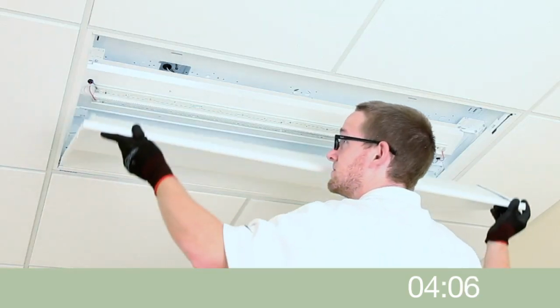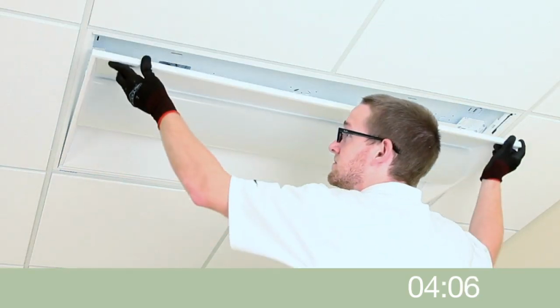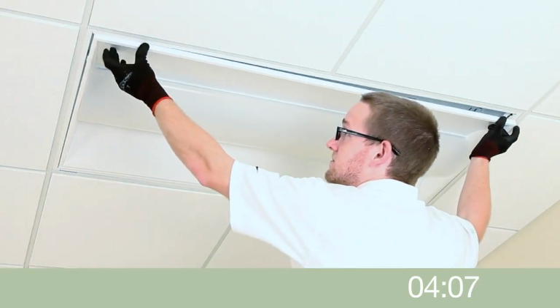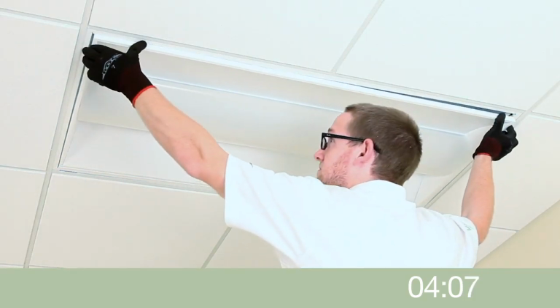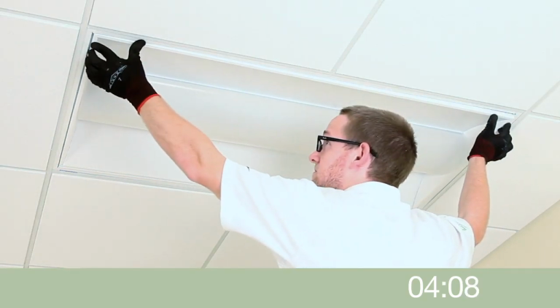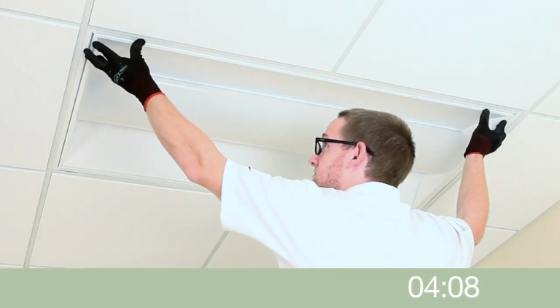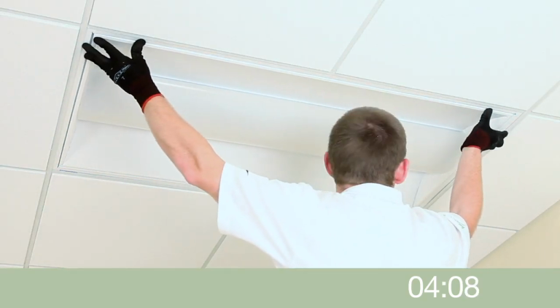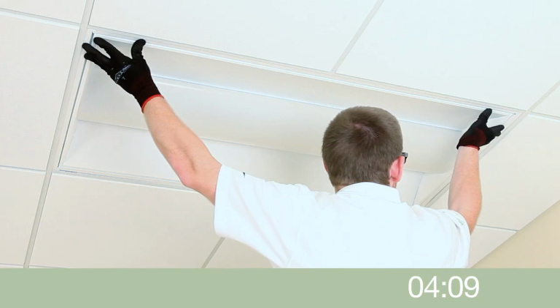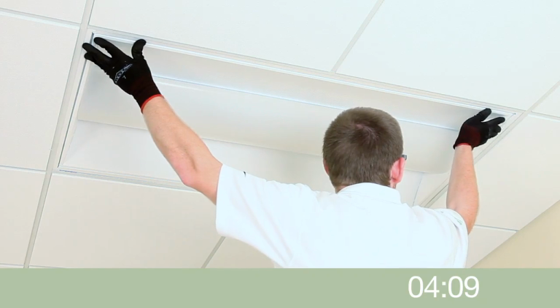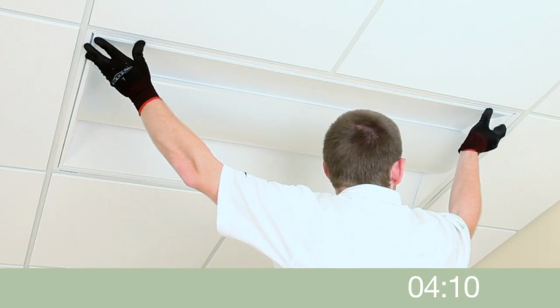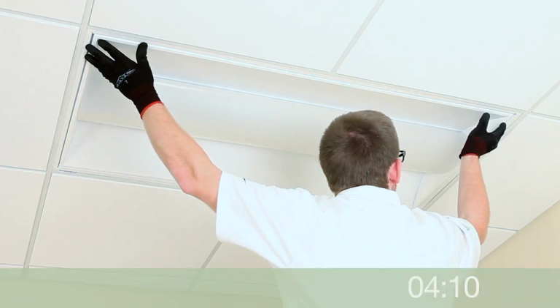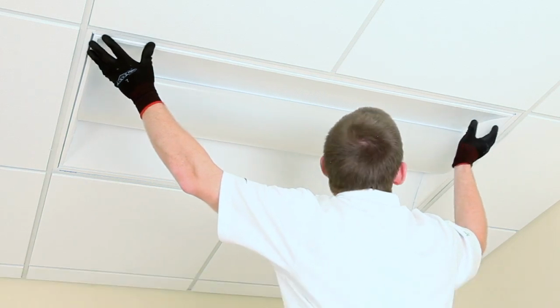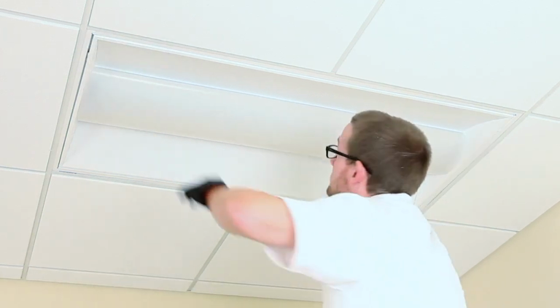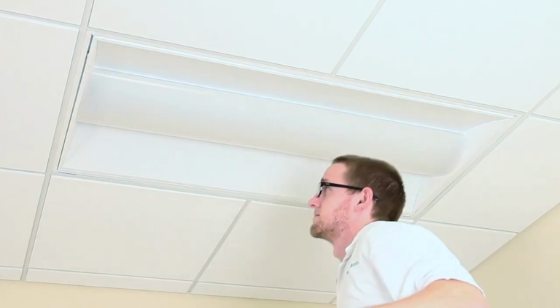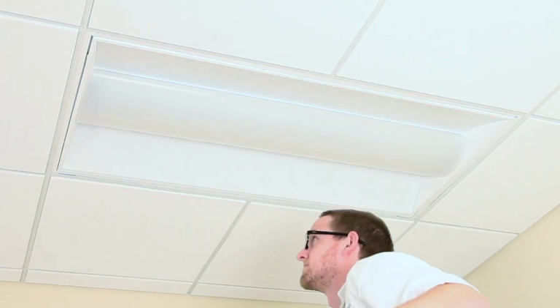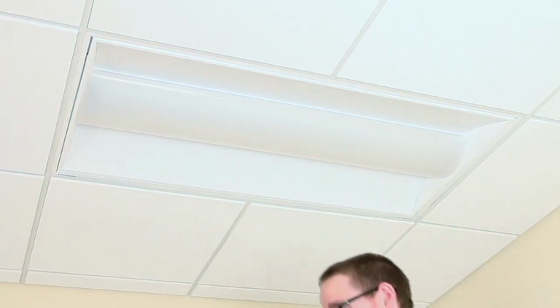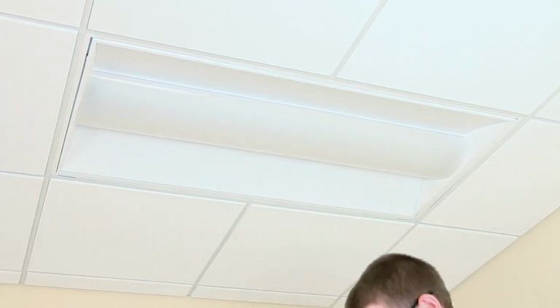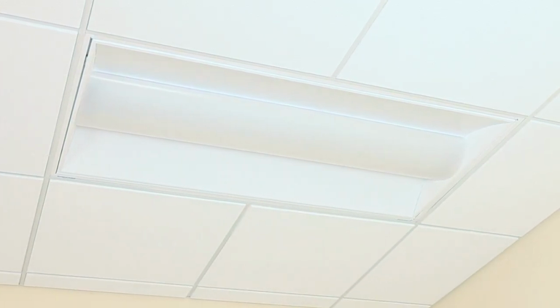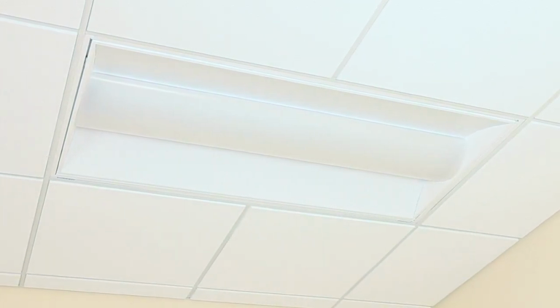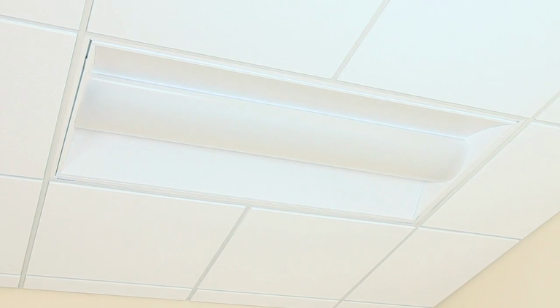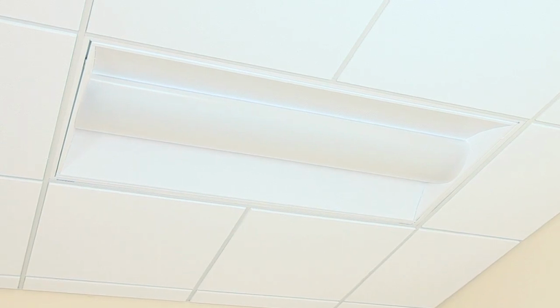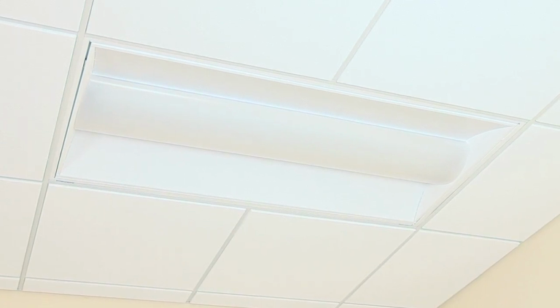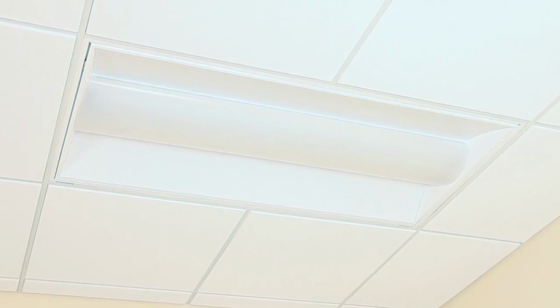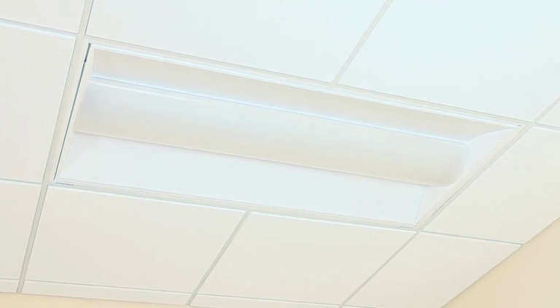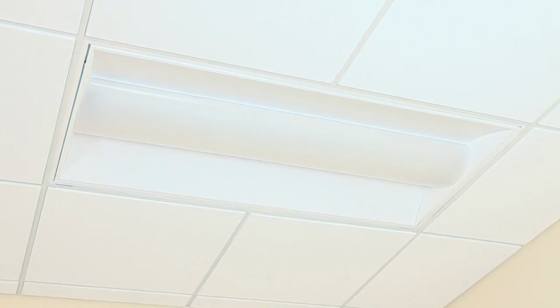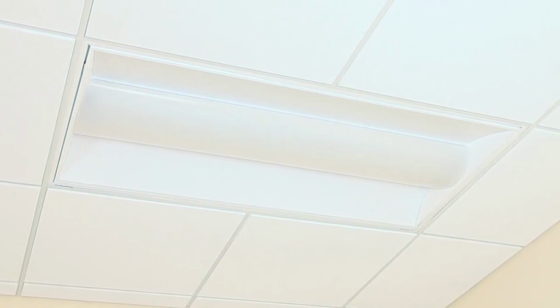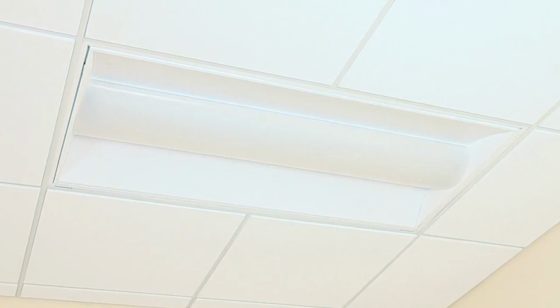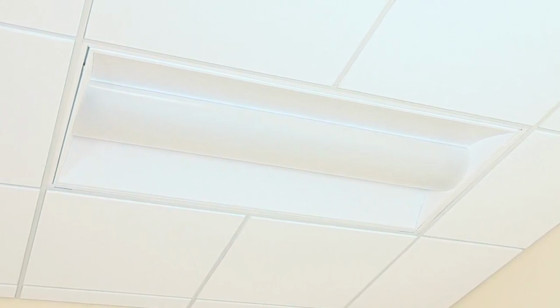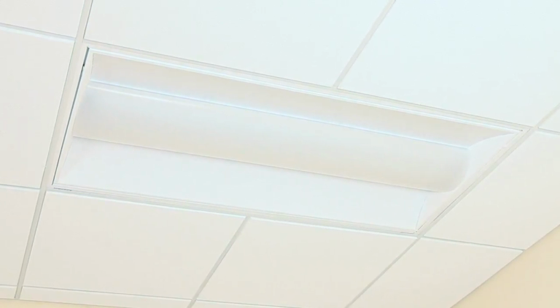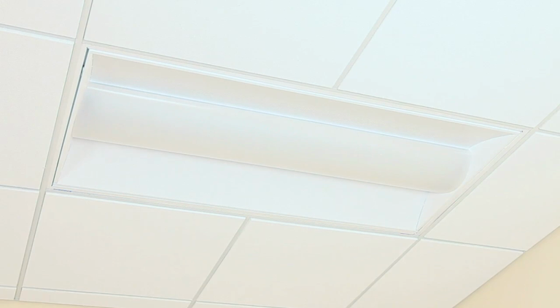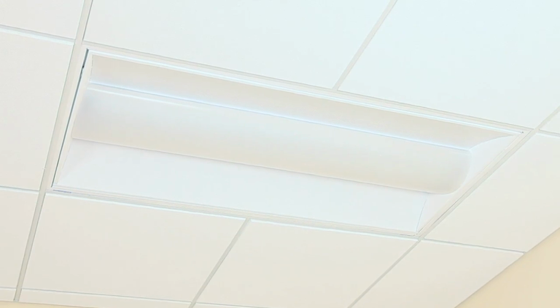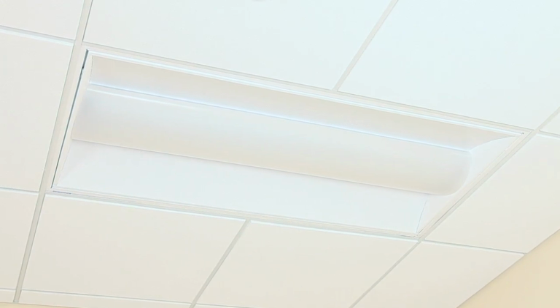Close and latch the door frame. Installation is now complete. The existing fixture has now been upgraded to the aesthetics and performance of a brand new LED luminaire, all without ever breaking the ceiling plane.